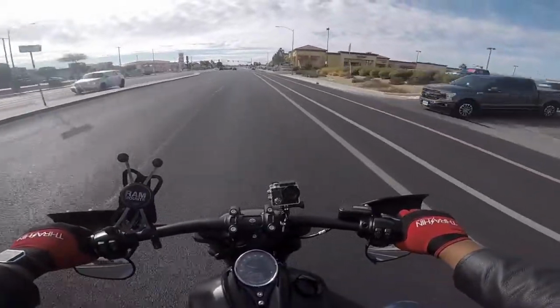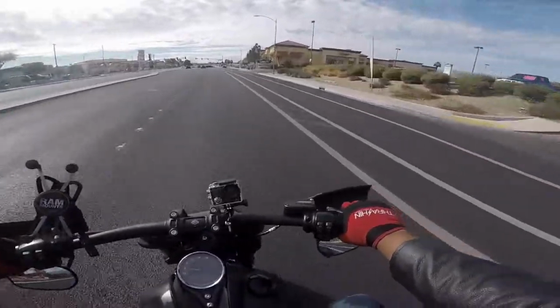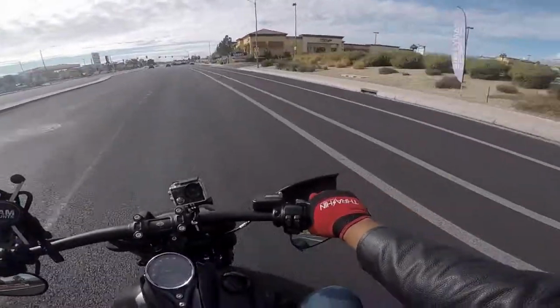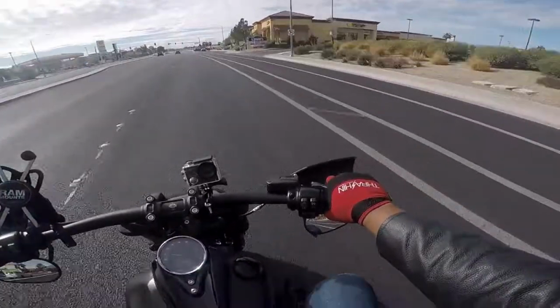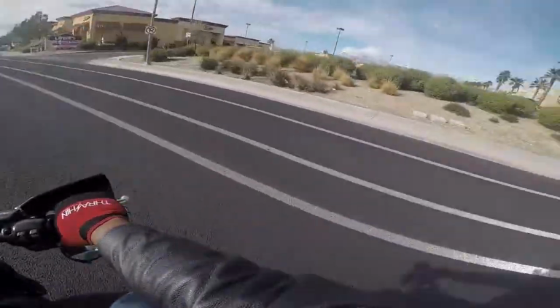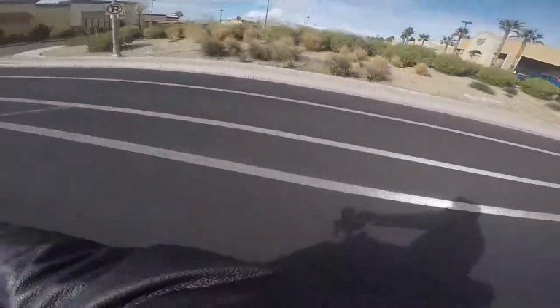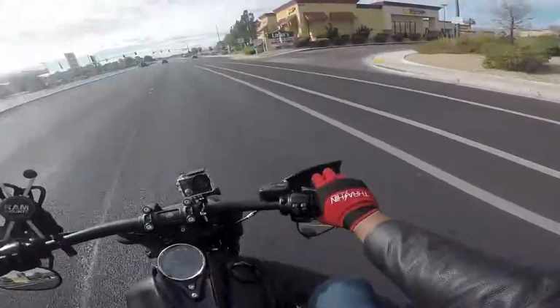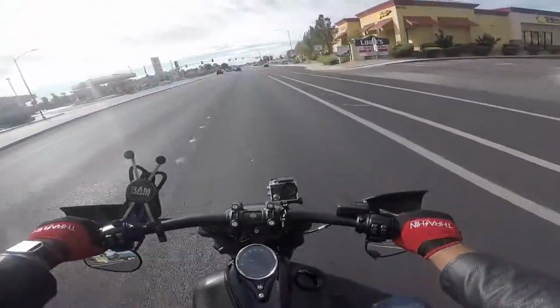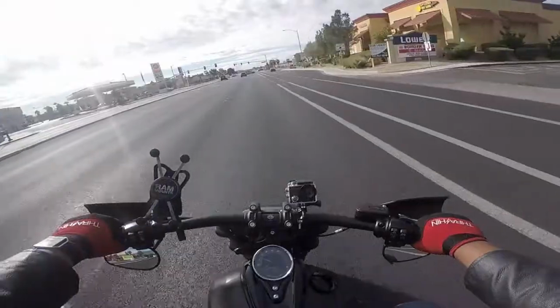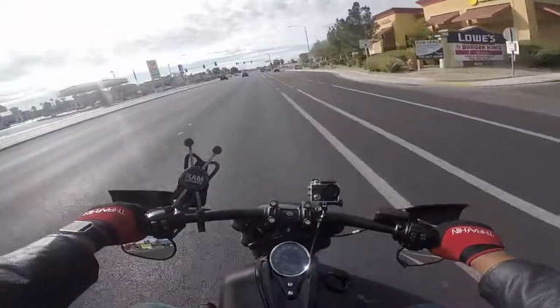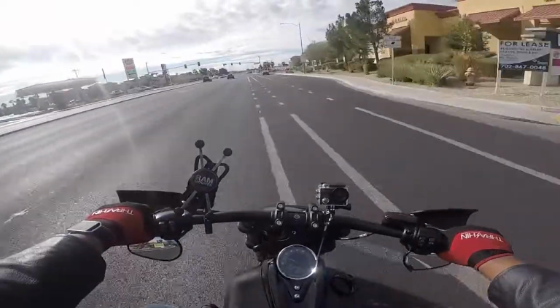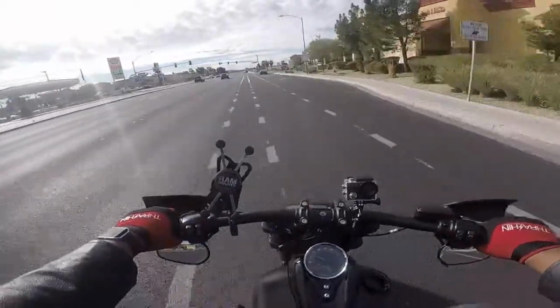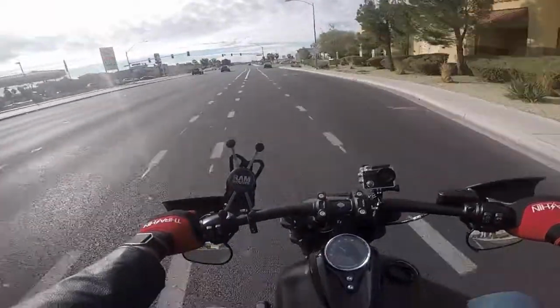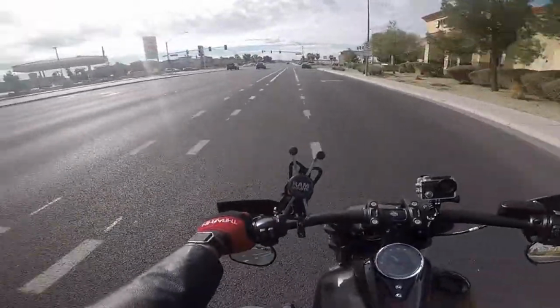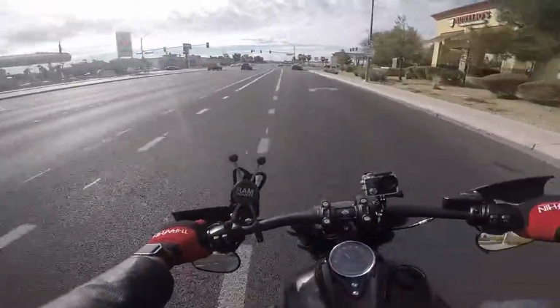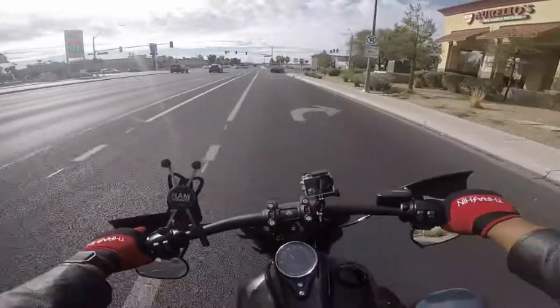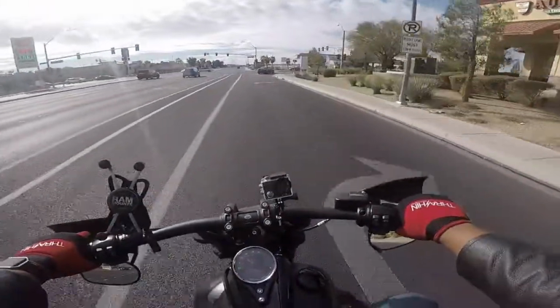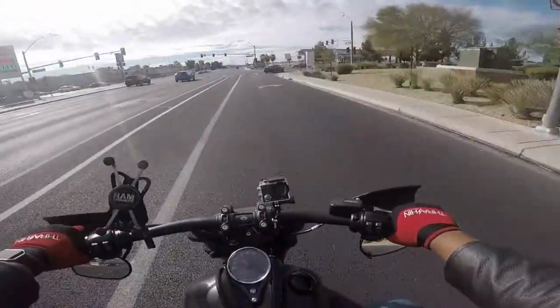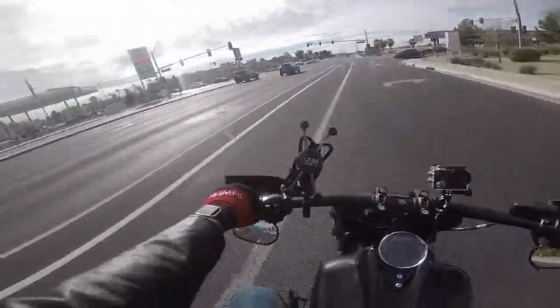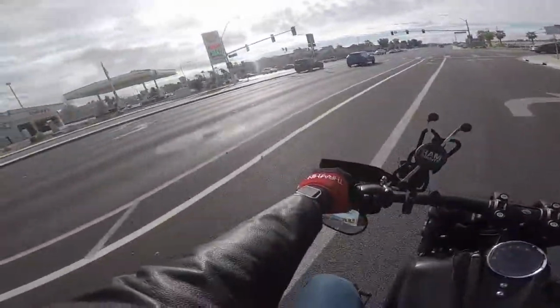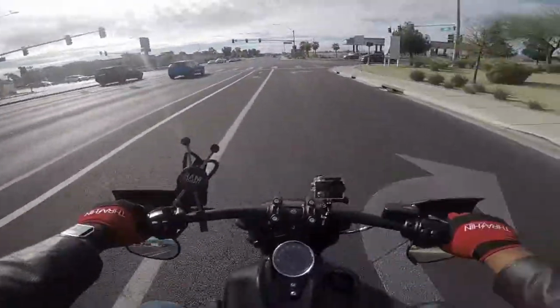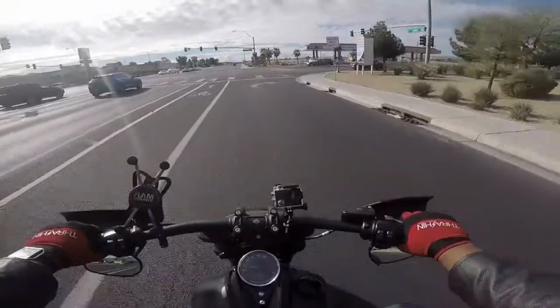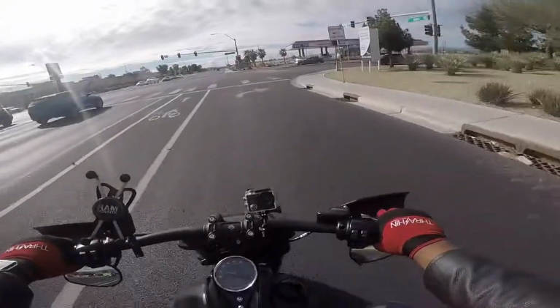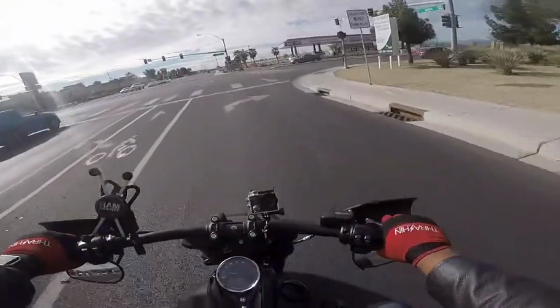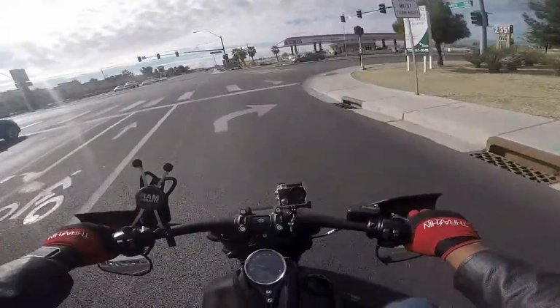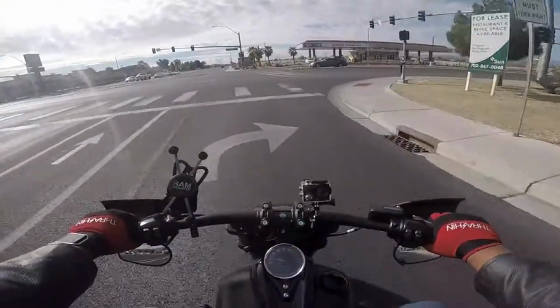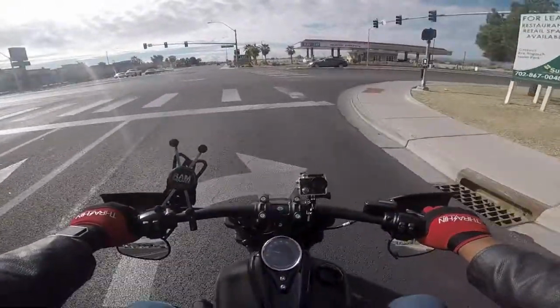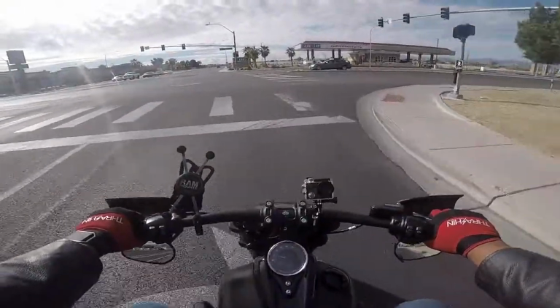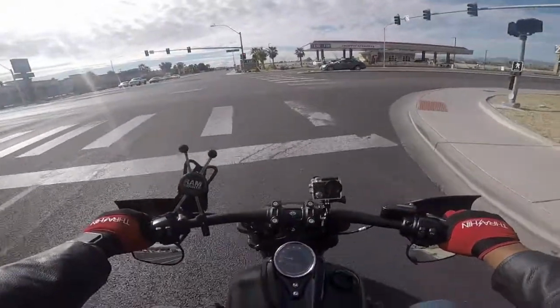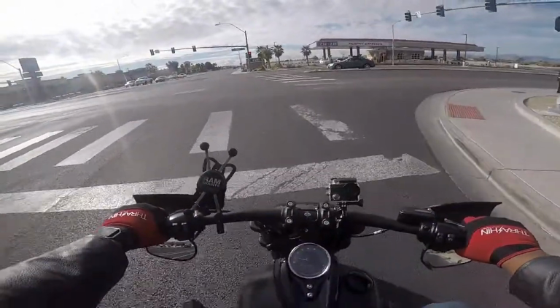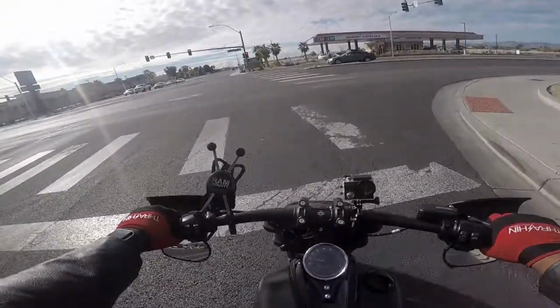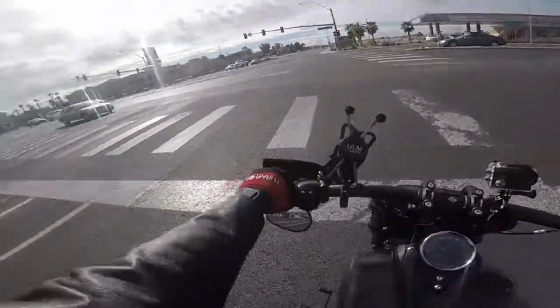Really wanted to share that with you guys, because I know there's a lot of people who are thinking about getting into riding but want to take the class first — and what better way than getting a class 50% off?